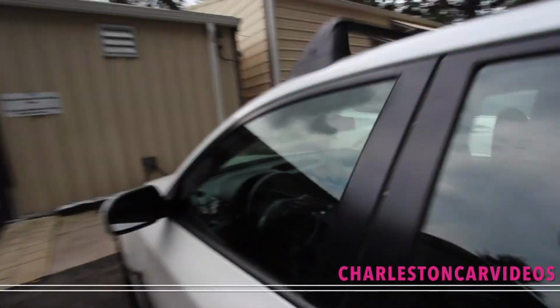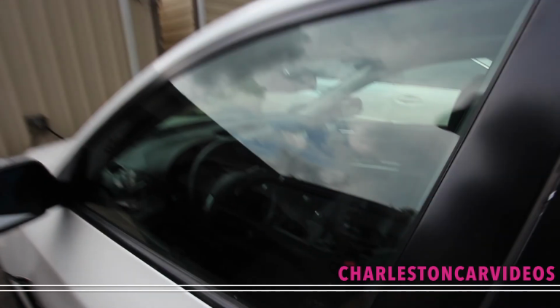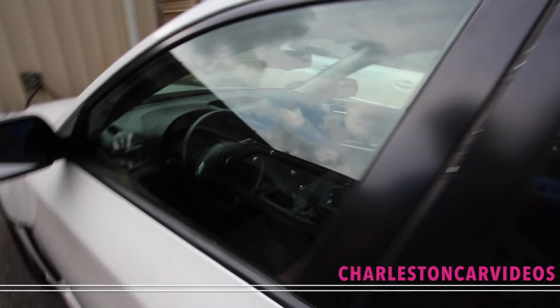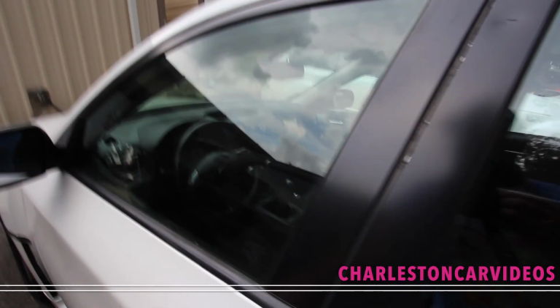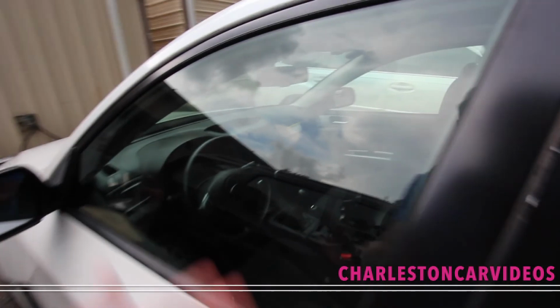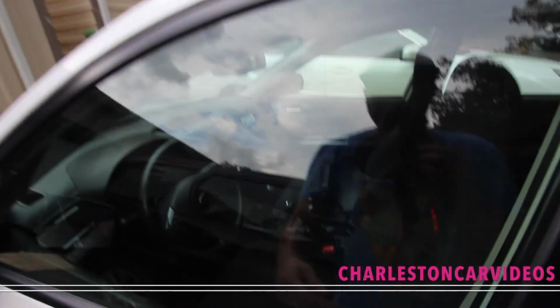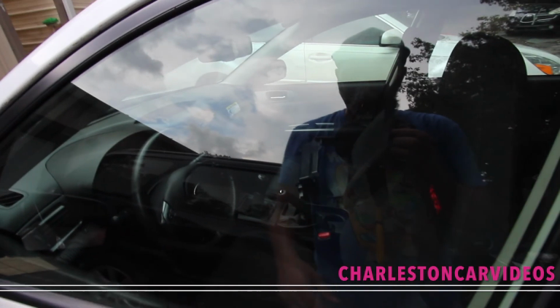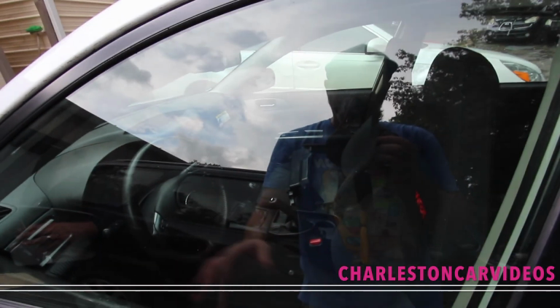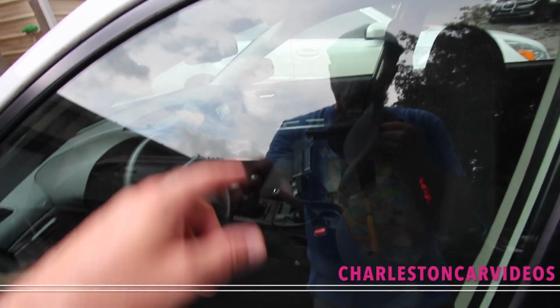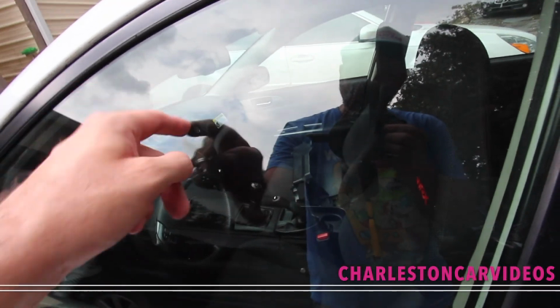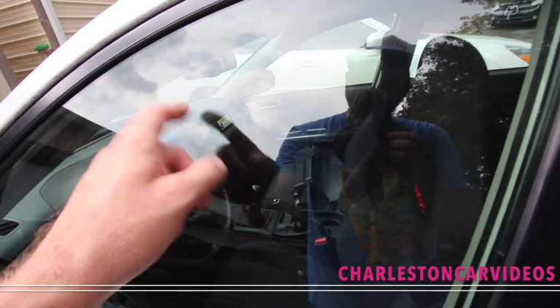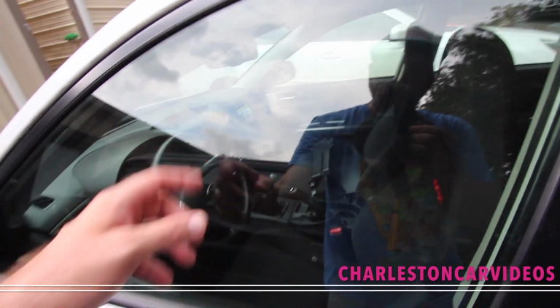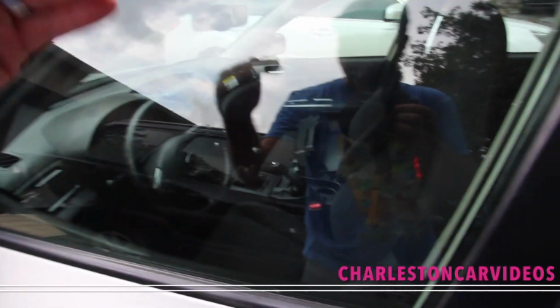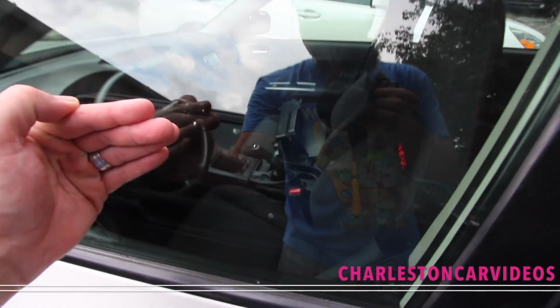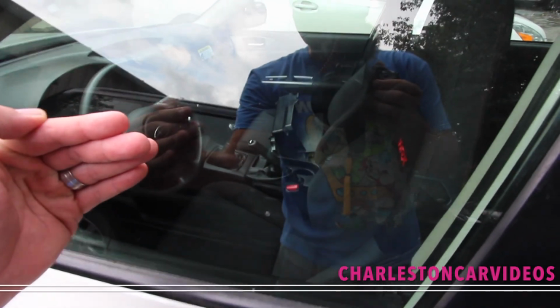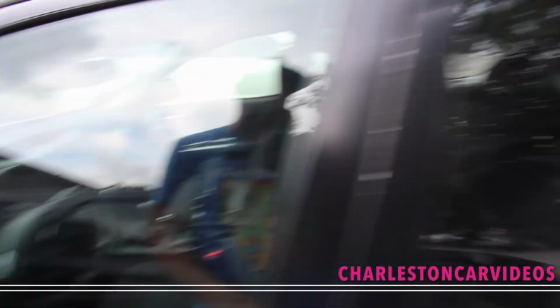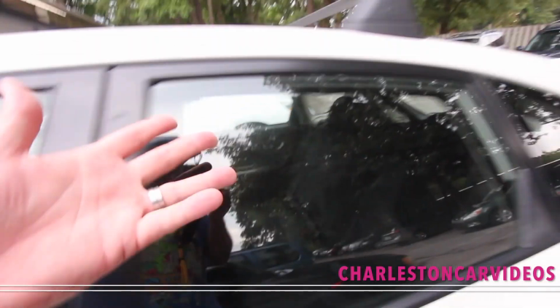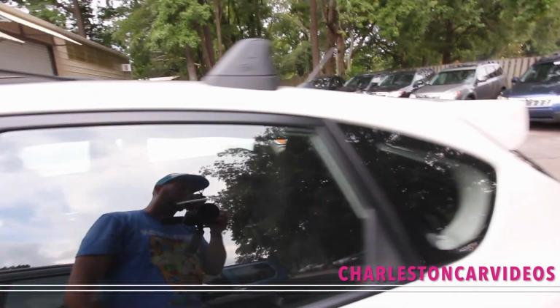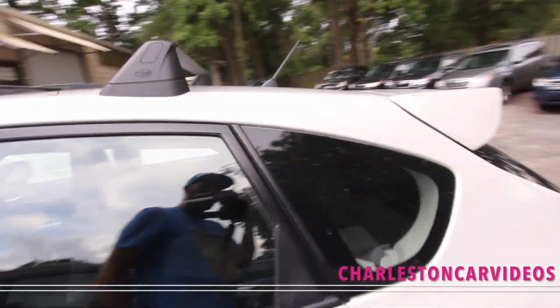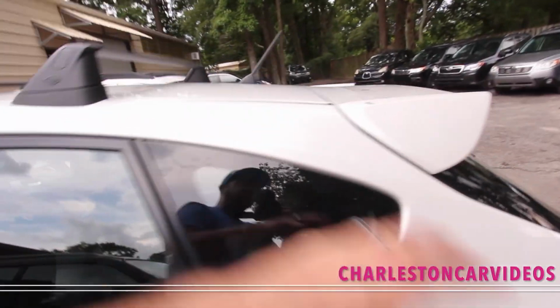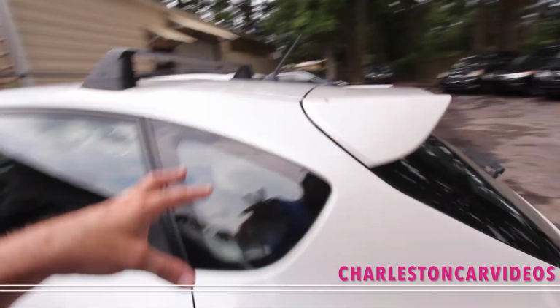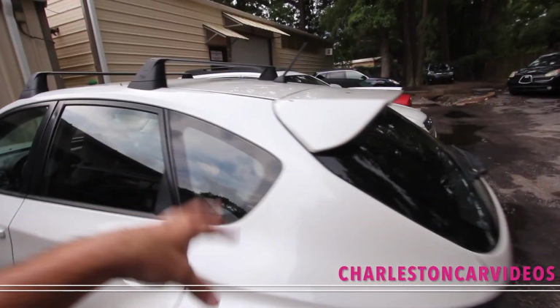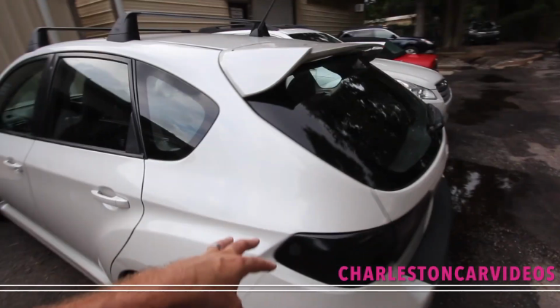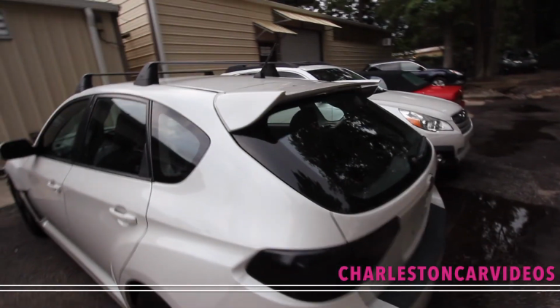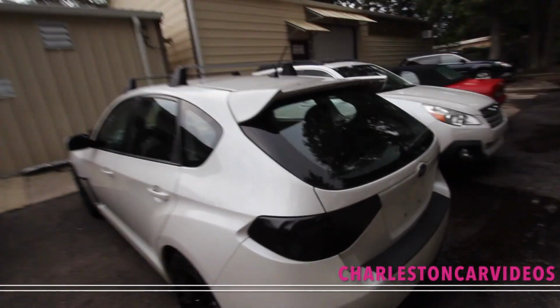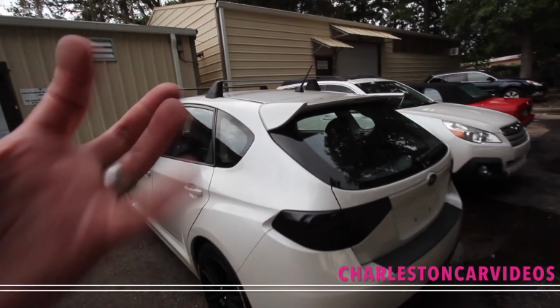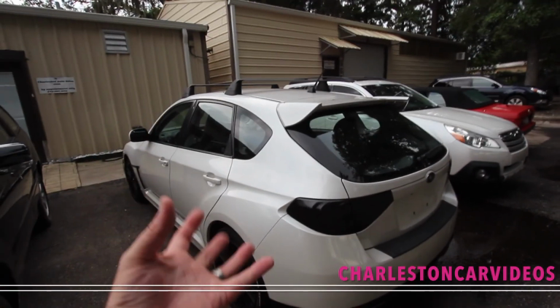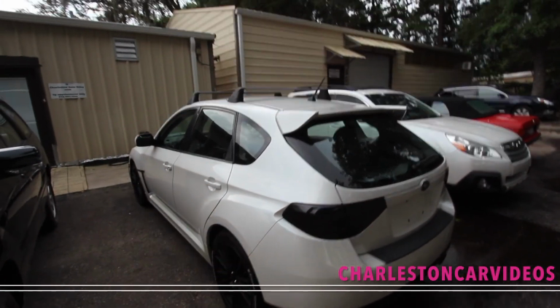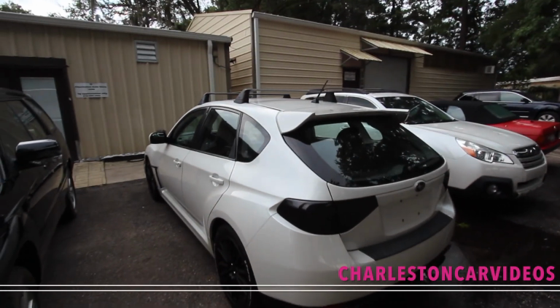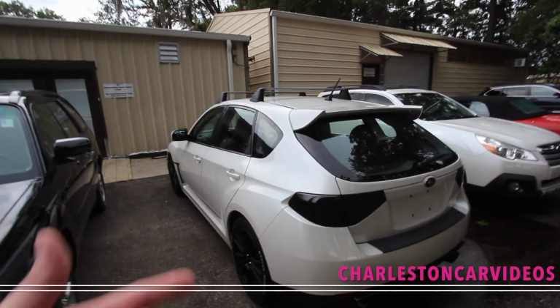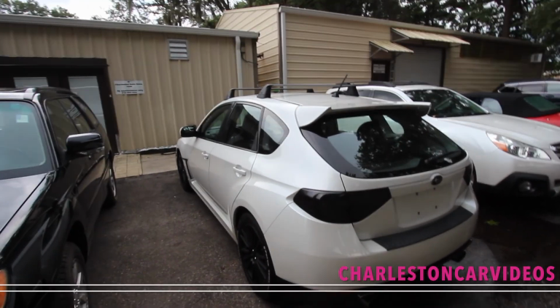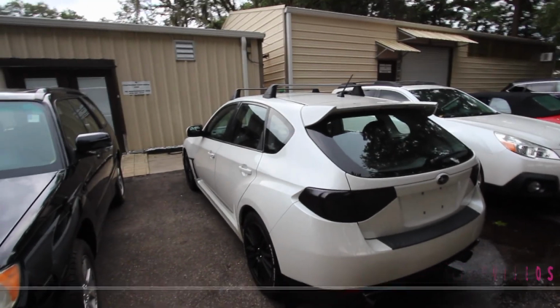The interior — you got manual transmission in there, you got the cloth seats. It's a nice car. Let's go check out a few more of these Subaru WRXs because Charleston Auto Sales has a couple of them sitting out here.